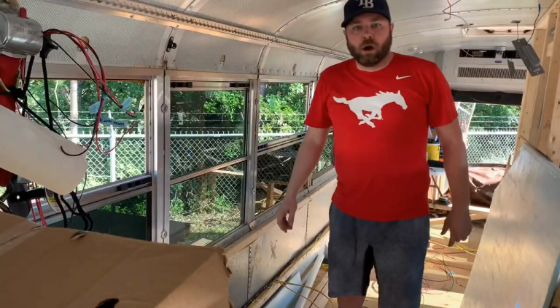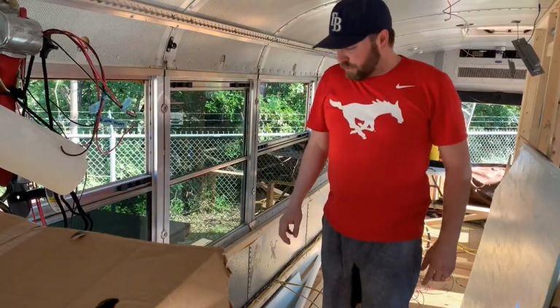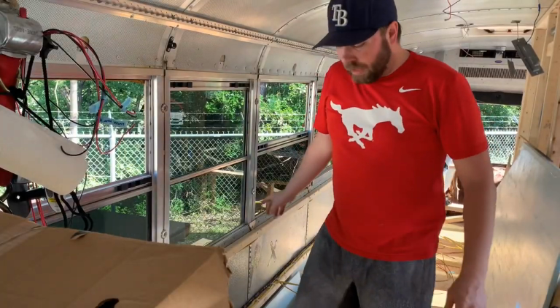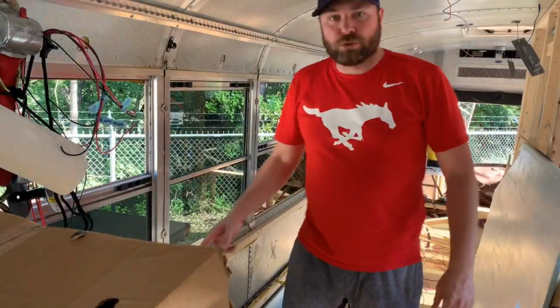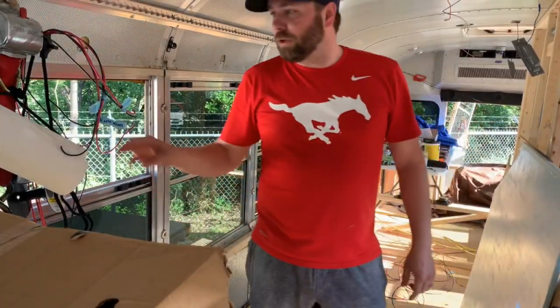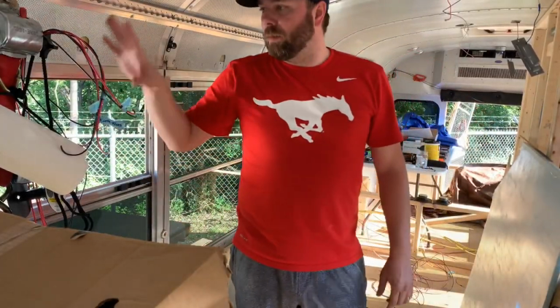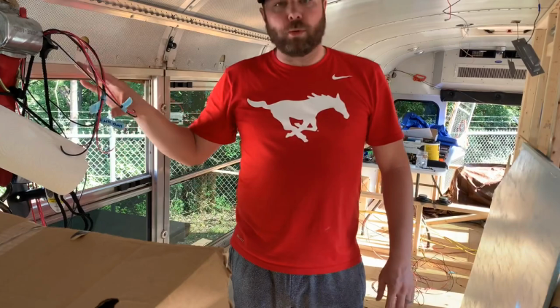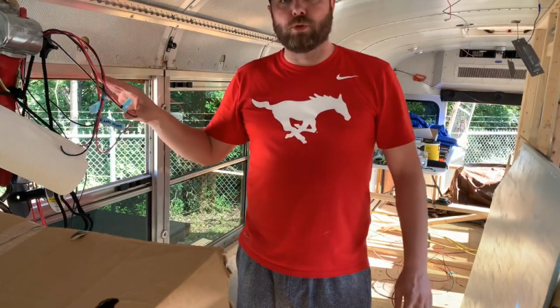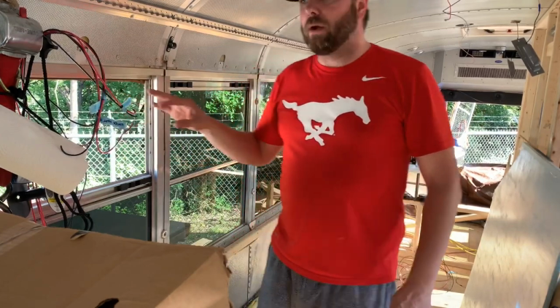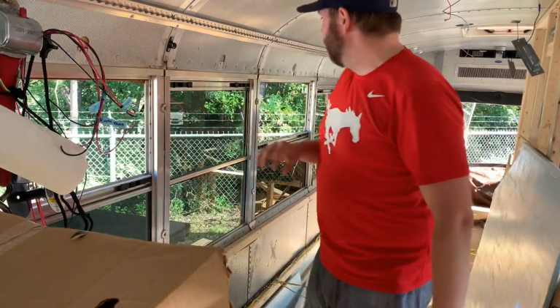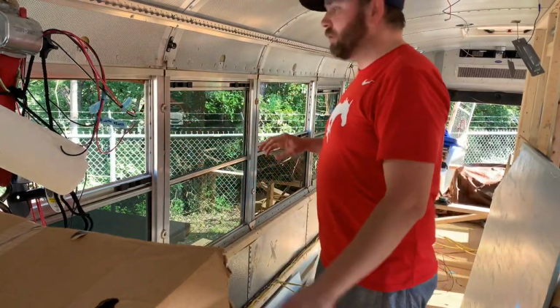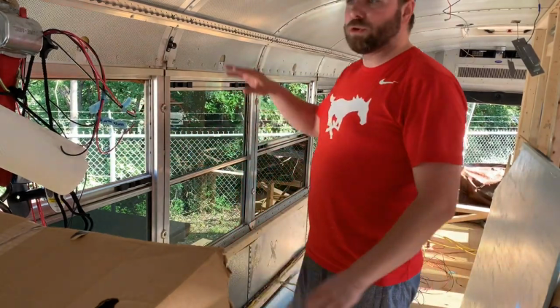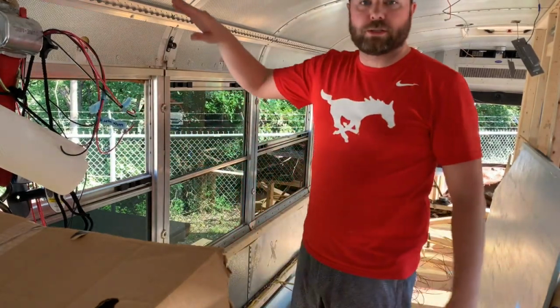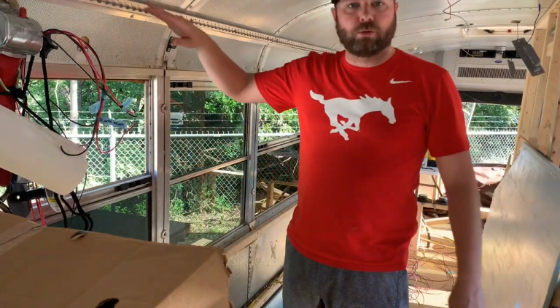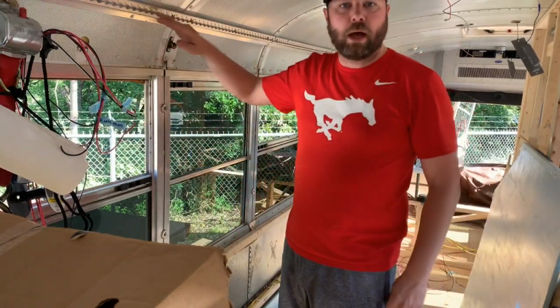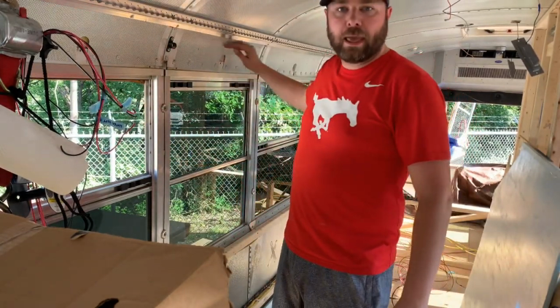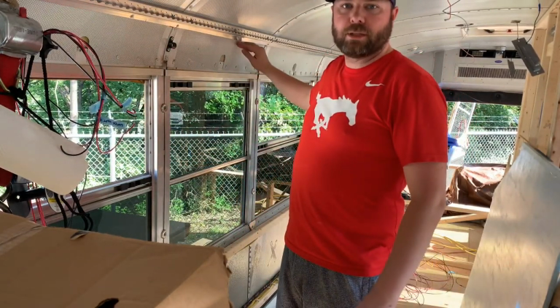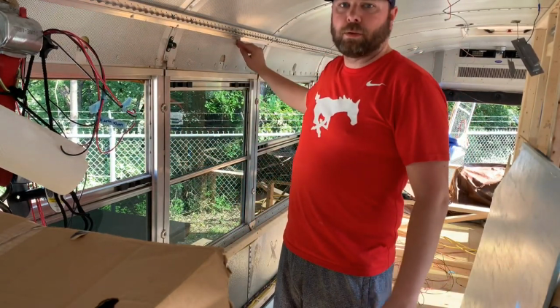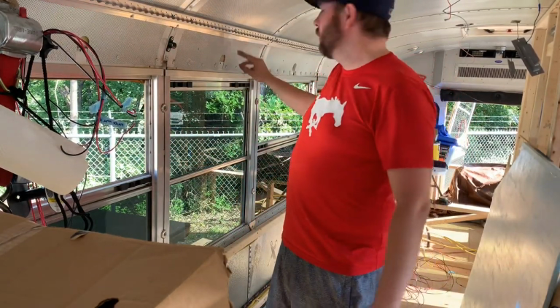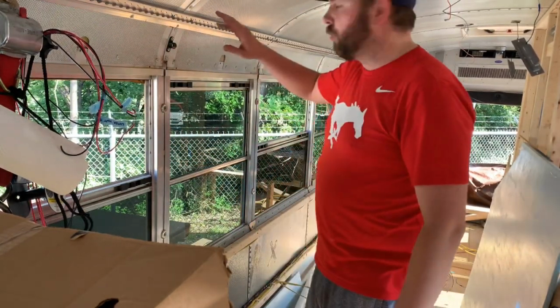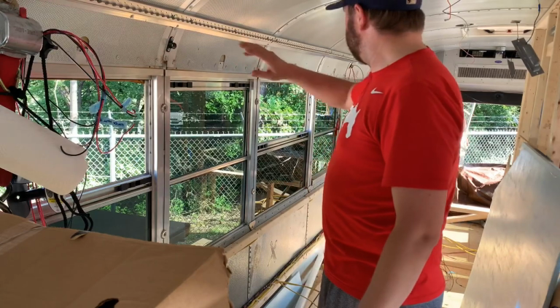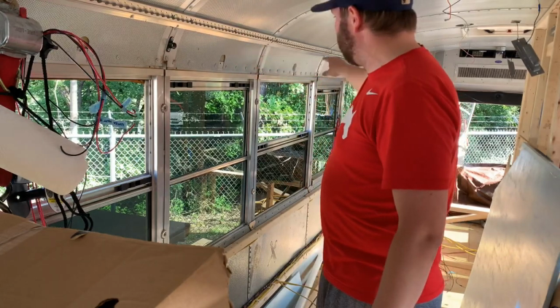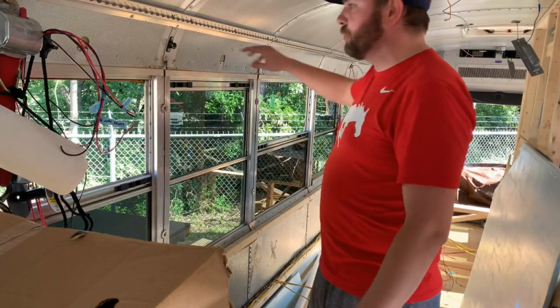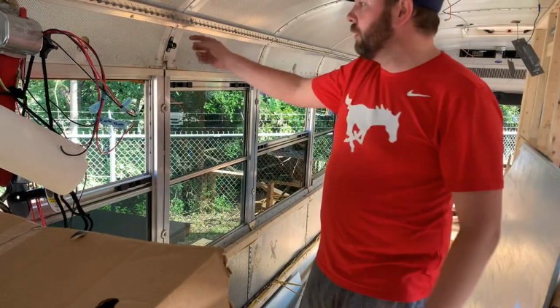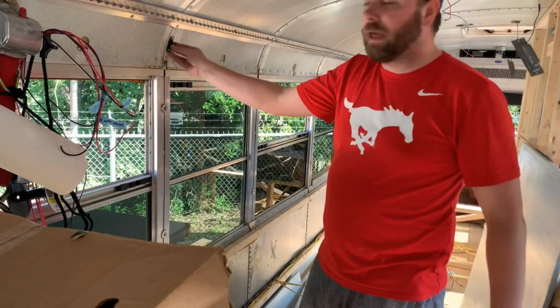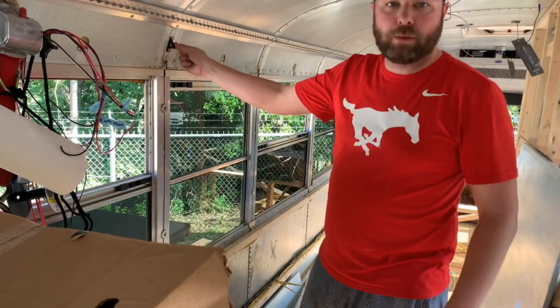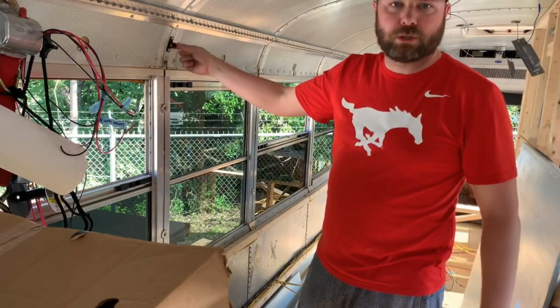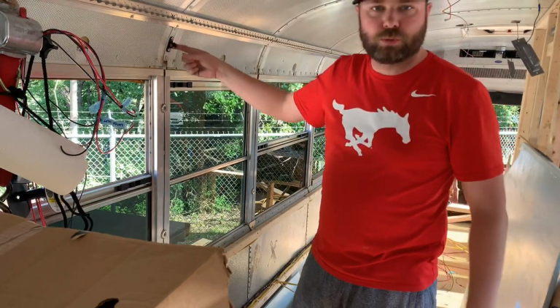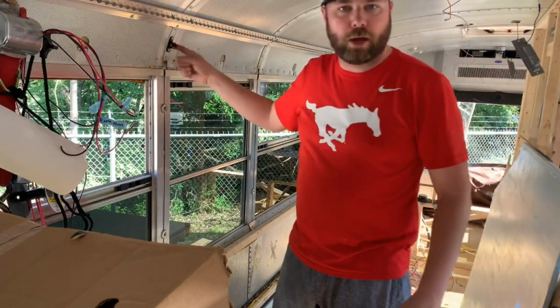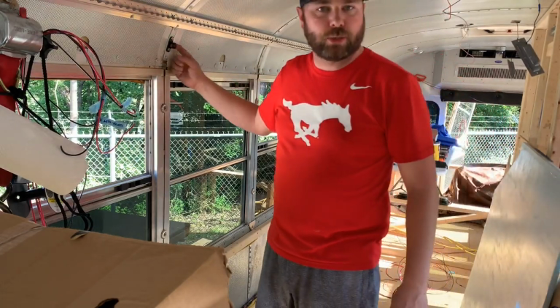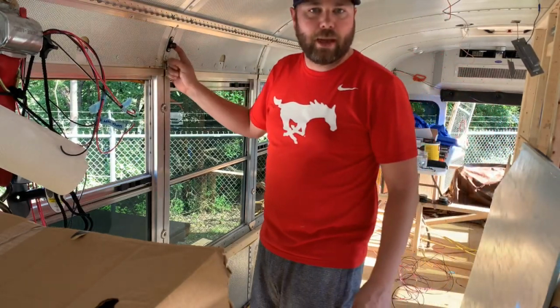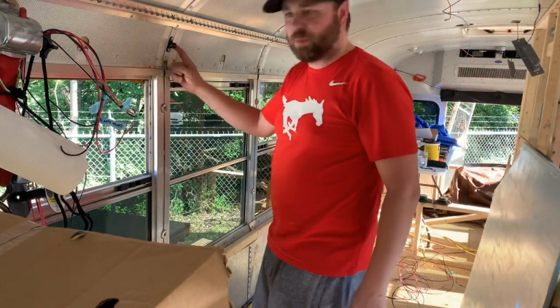We've got those three circuits coming up to our fuse panel, and then we've got two more circuits that are going to run behind the cabinets up here. We're going to connect those two and hang them up here in a little loop just for now, until we get the cabinets built.